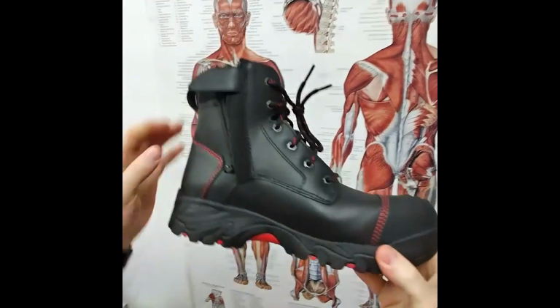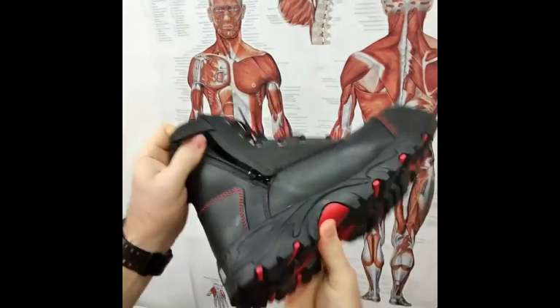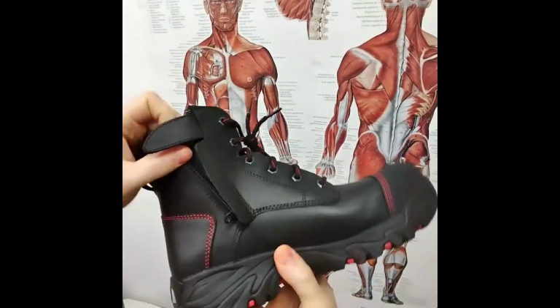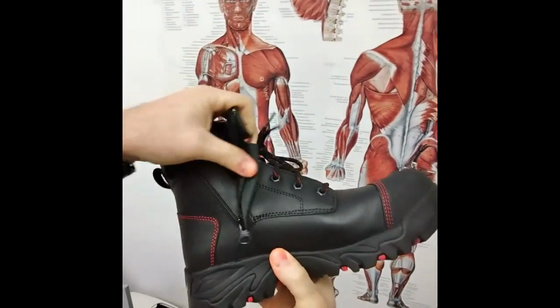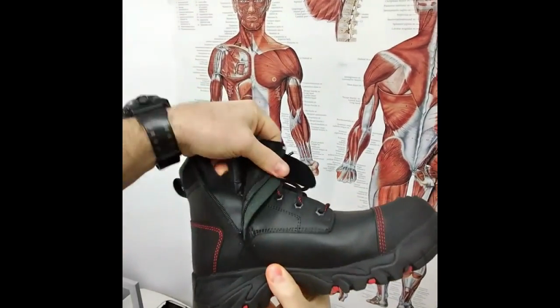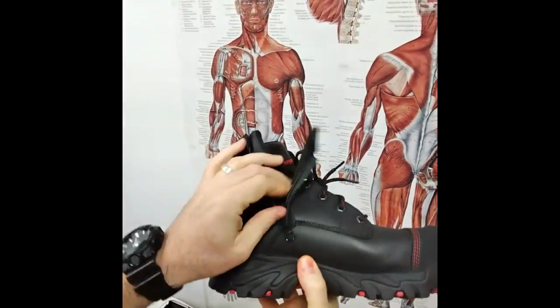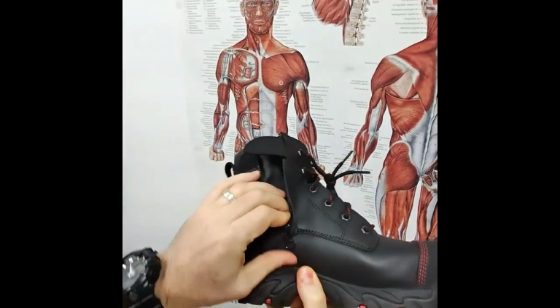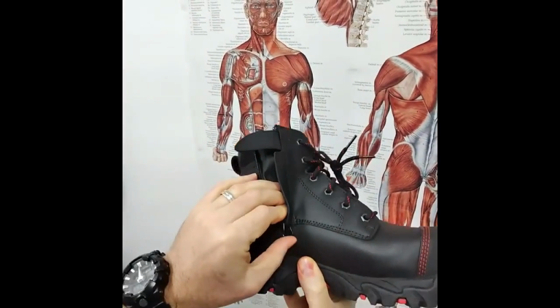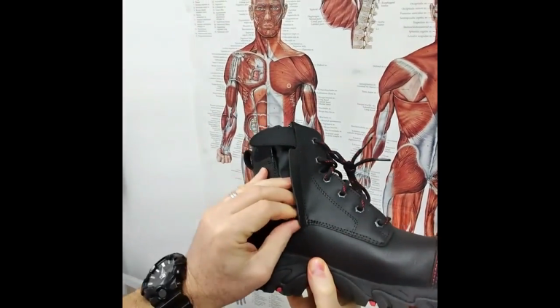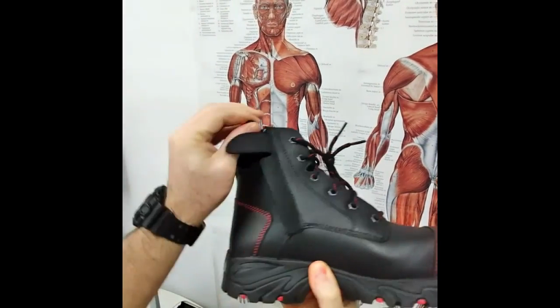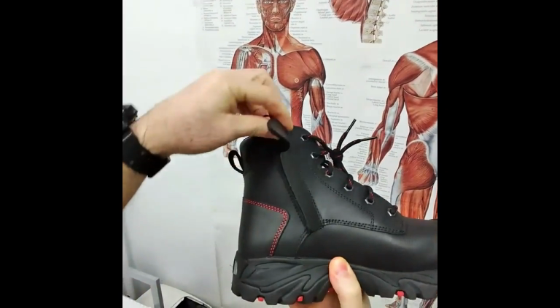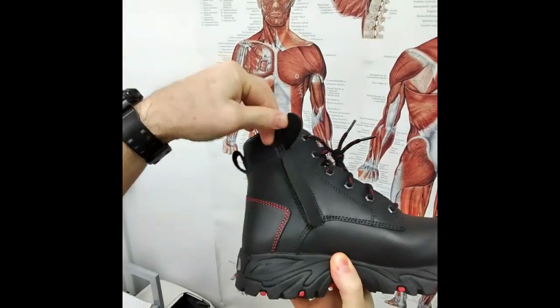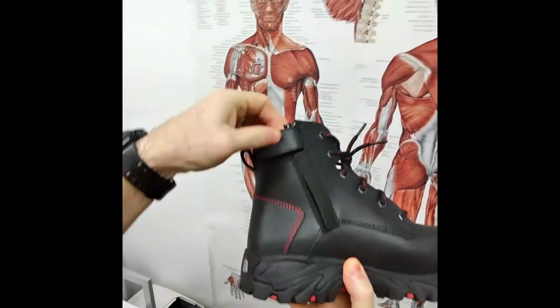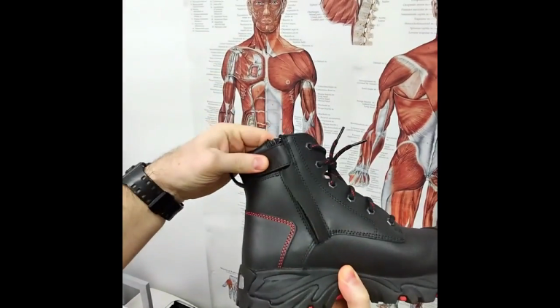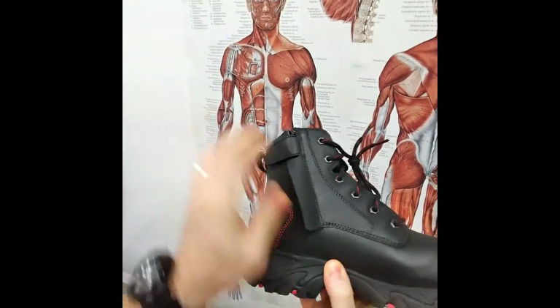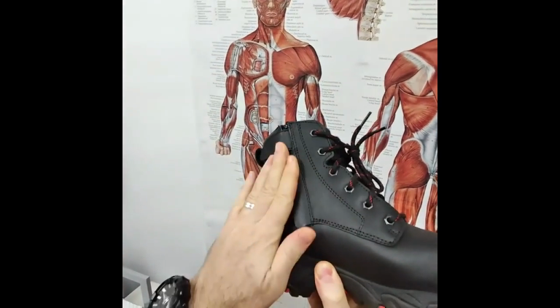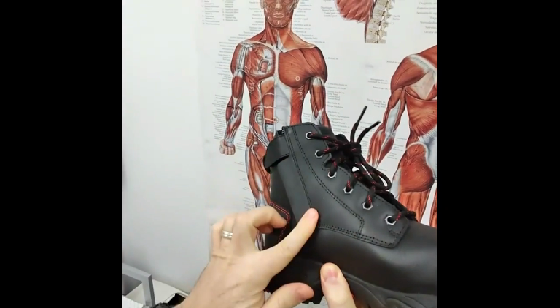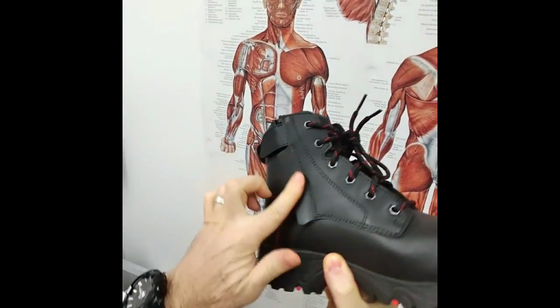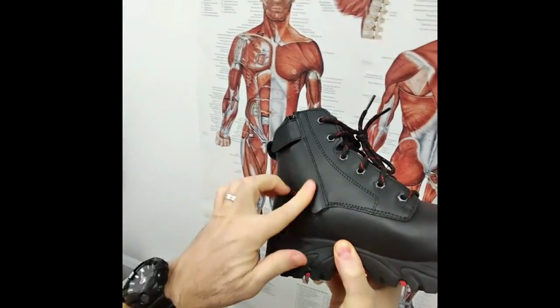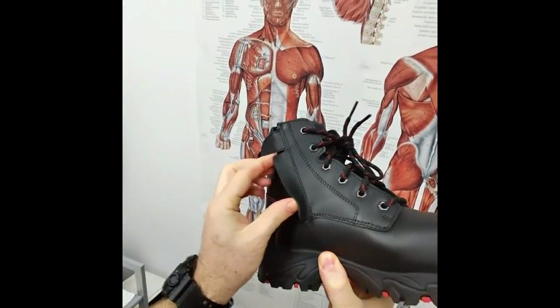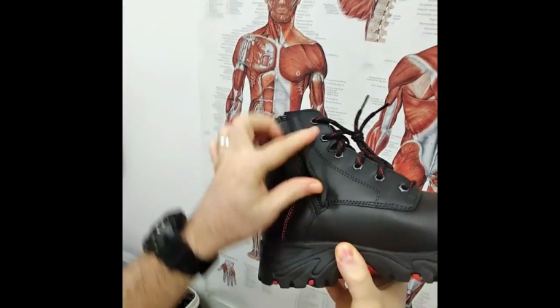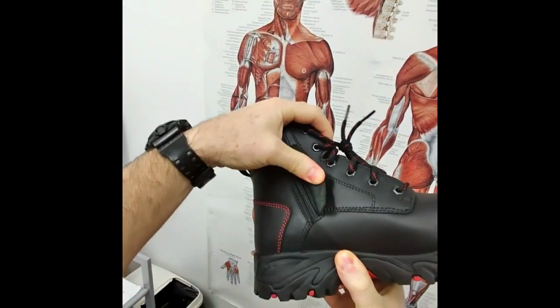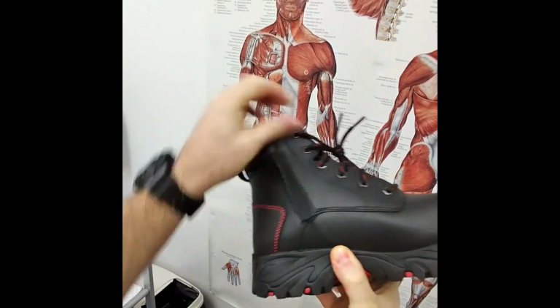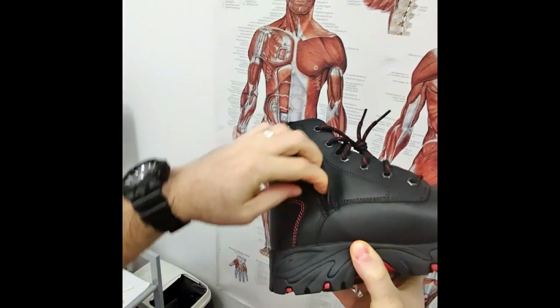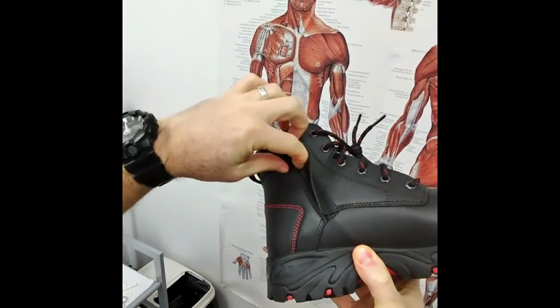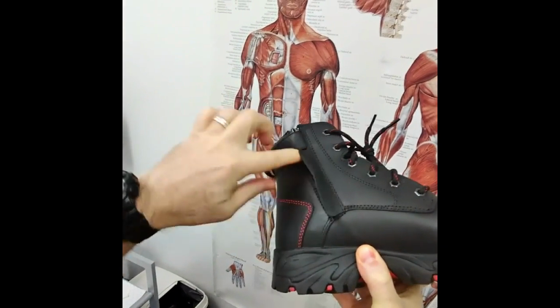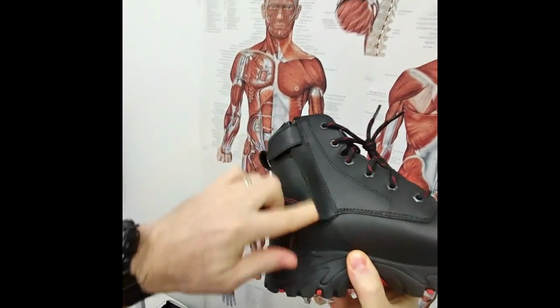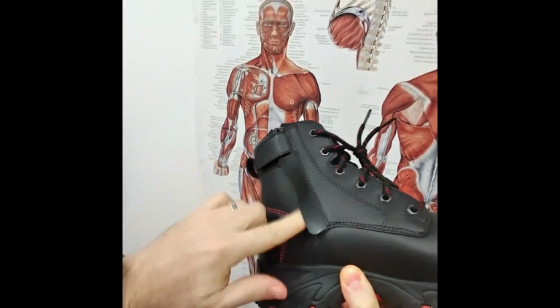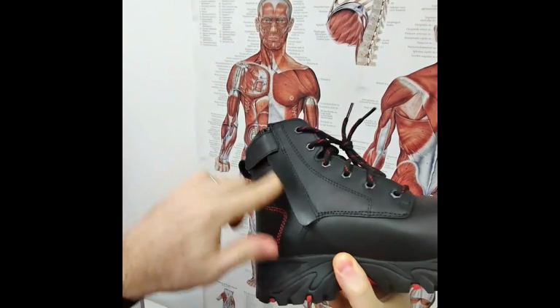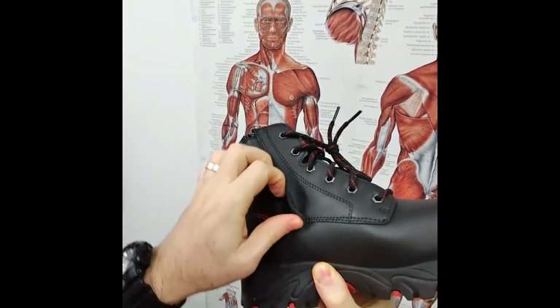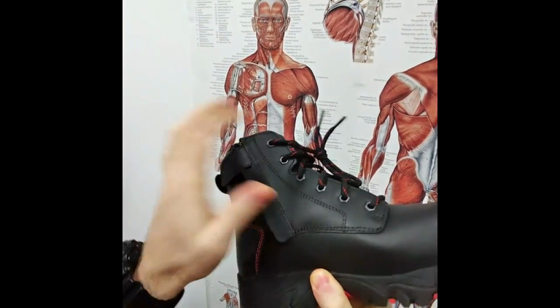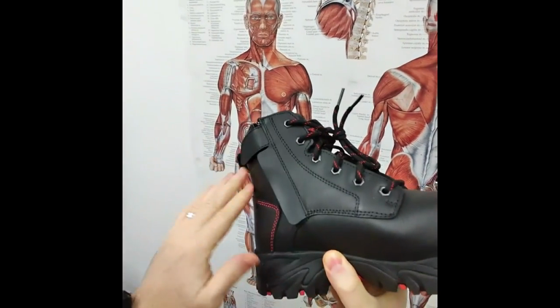The boot is fastened with a zip-up section, and we lock the zip away so it doesn't come undone. There's also a dust protector for the zip, which helps to limit how much dust gets in — keeping it clean means it won't wear as quickly.